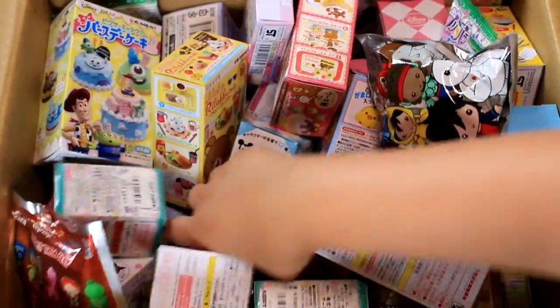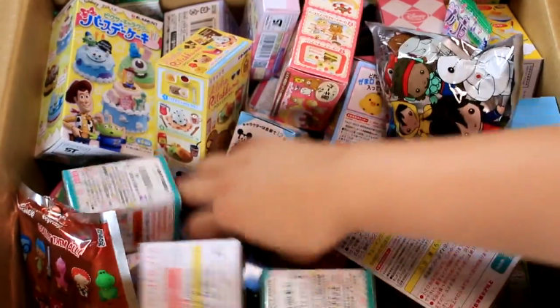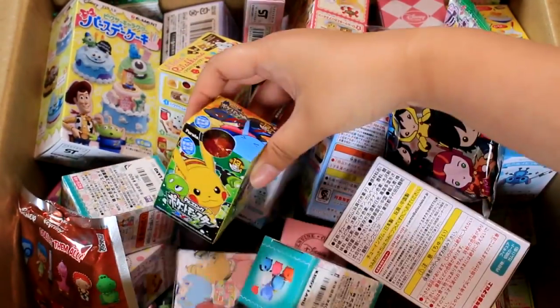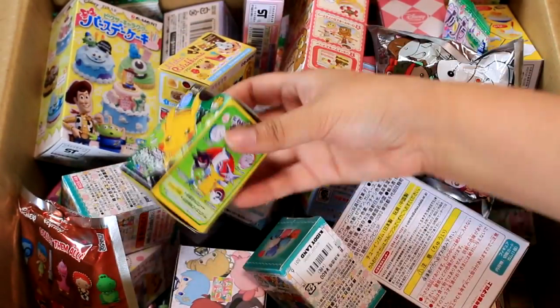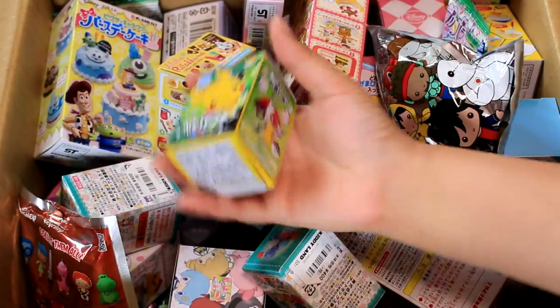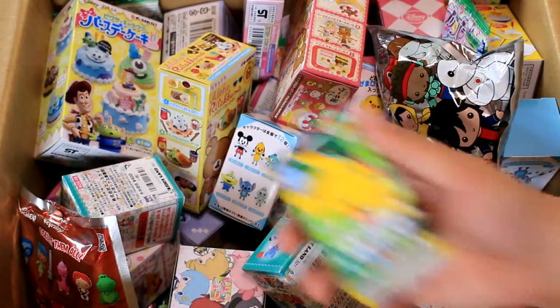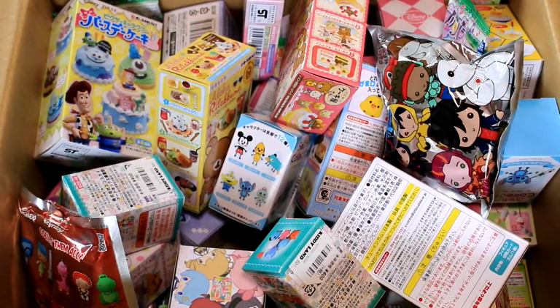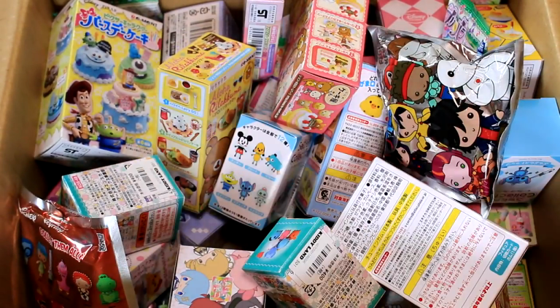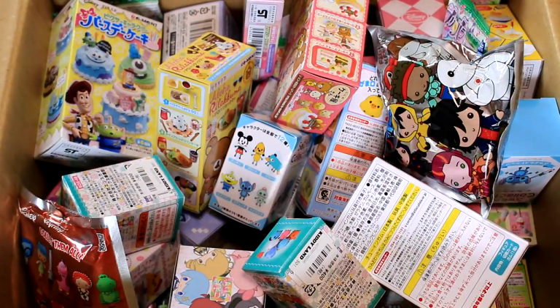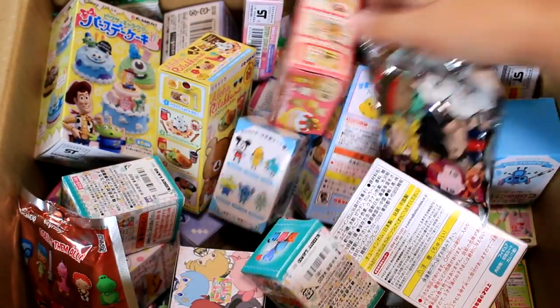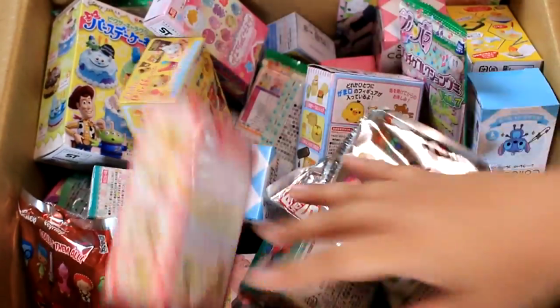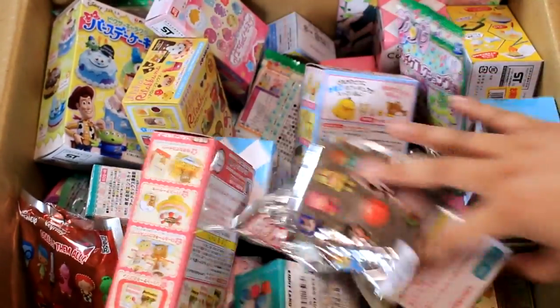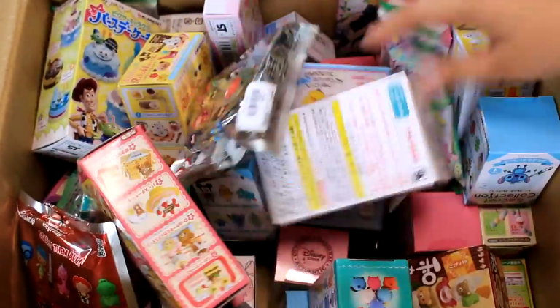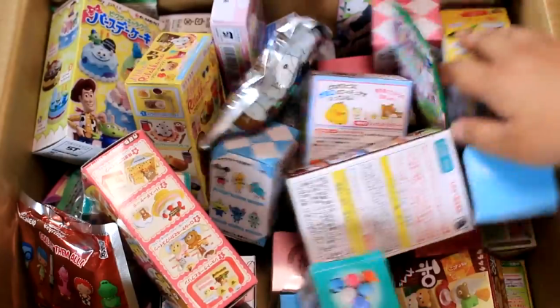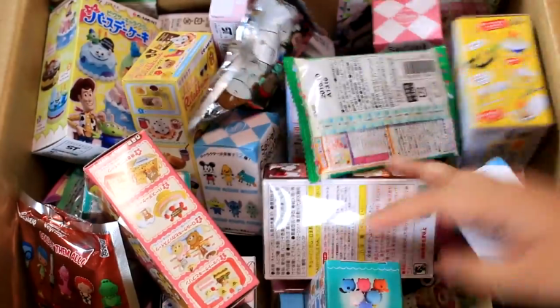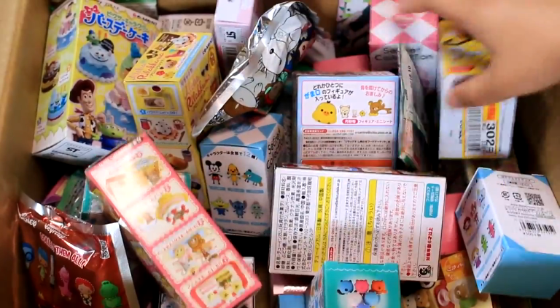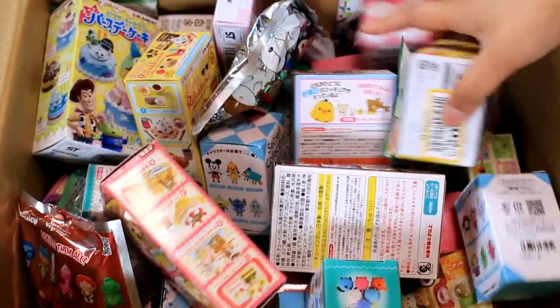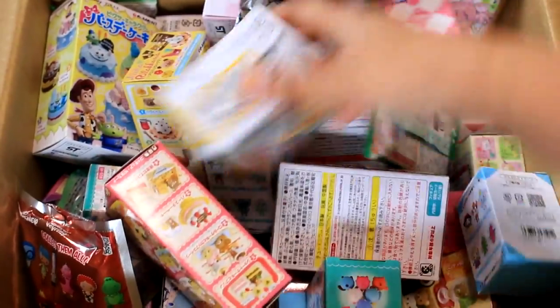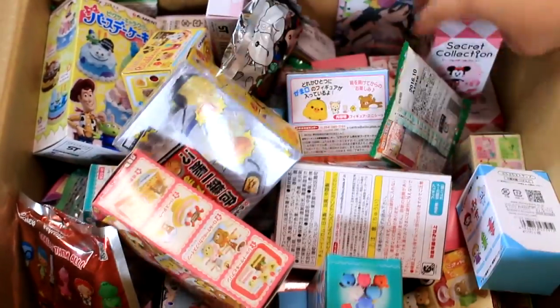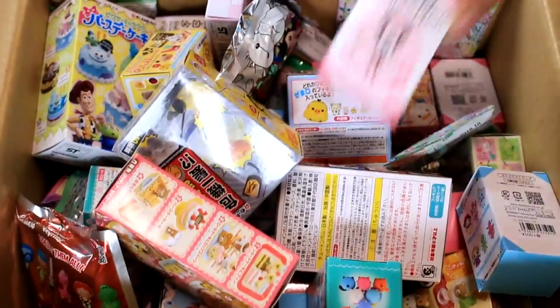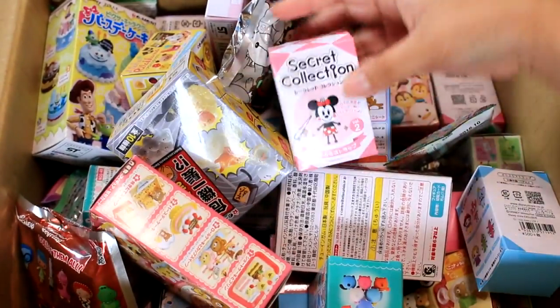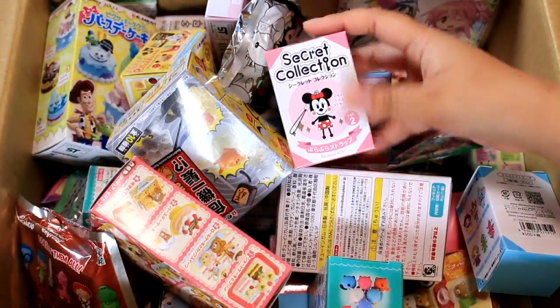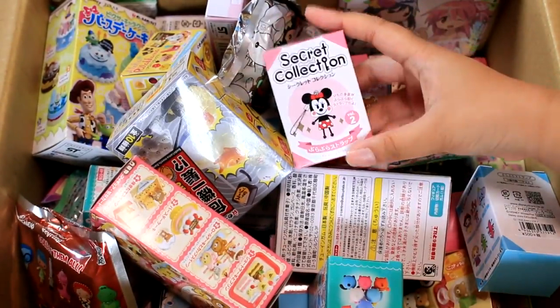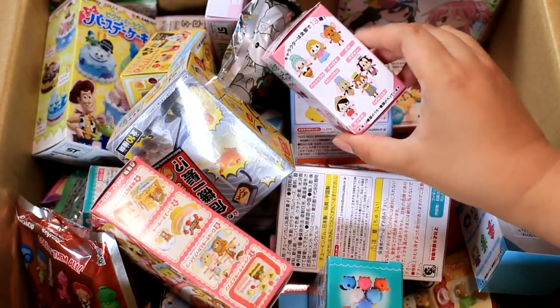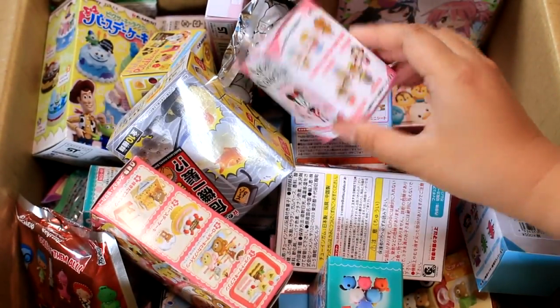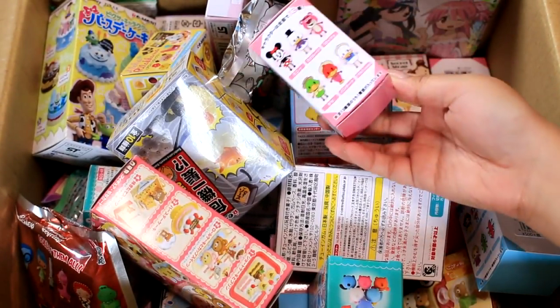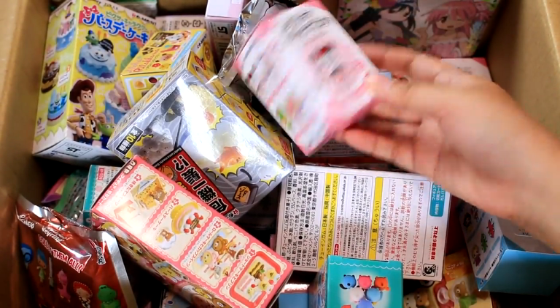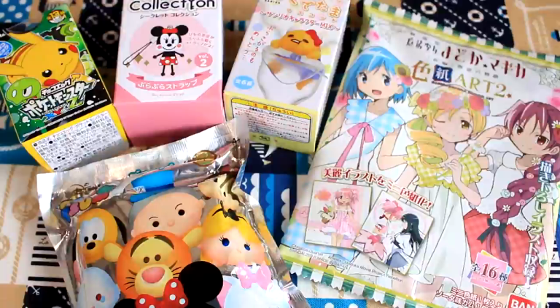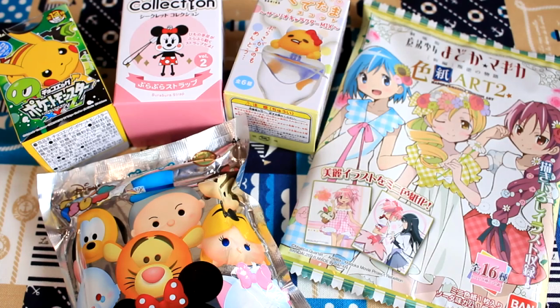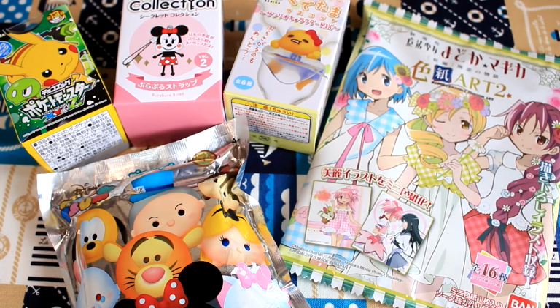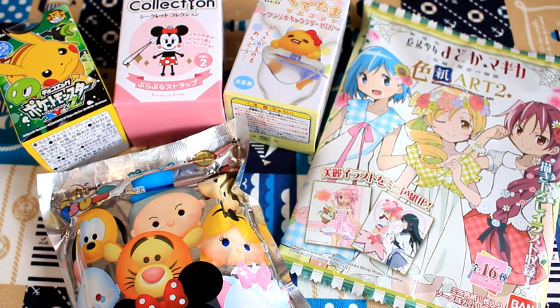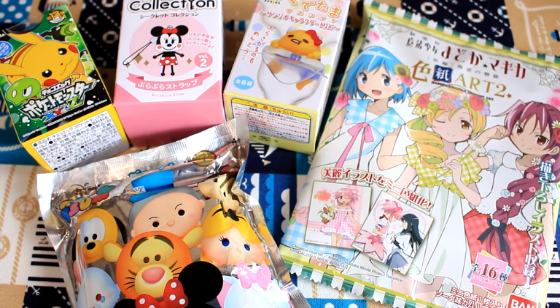Let's take another chocolate egg because I'm worried they're going to melt. And then the last one — how about one of these Disney secret collection straps? Here are the five I'm going to open today.